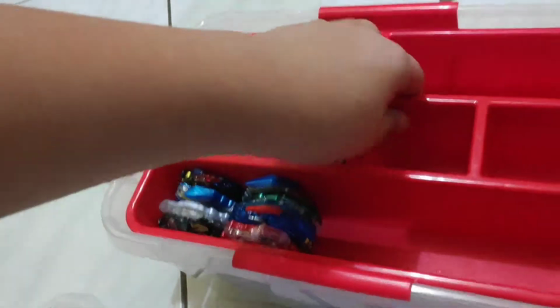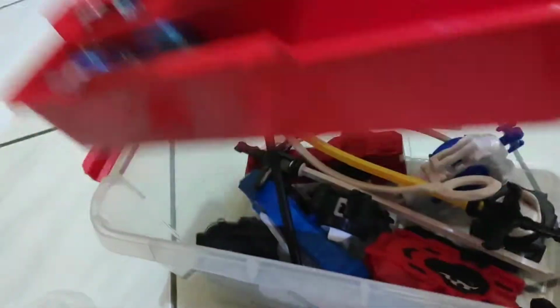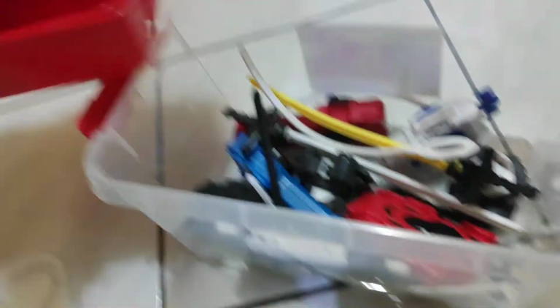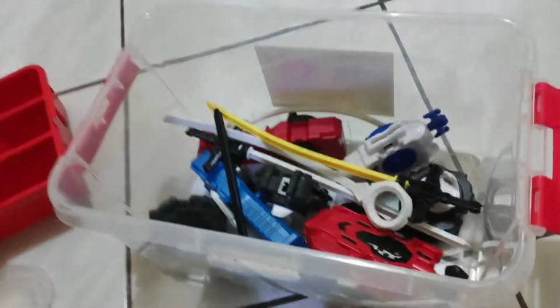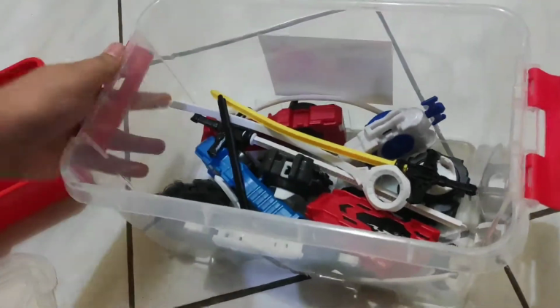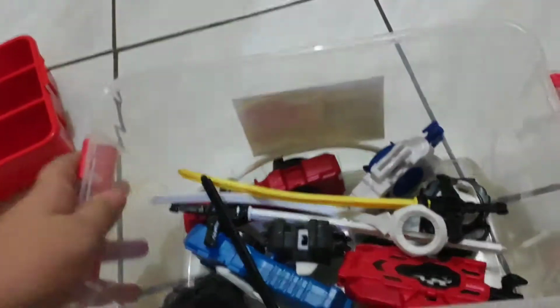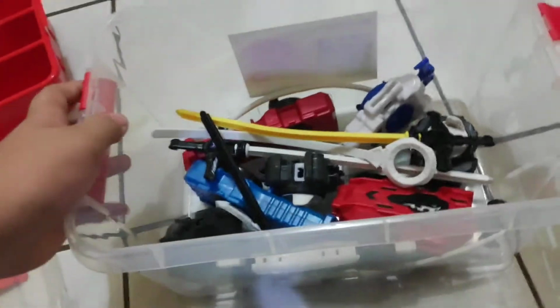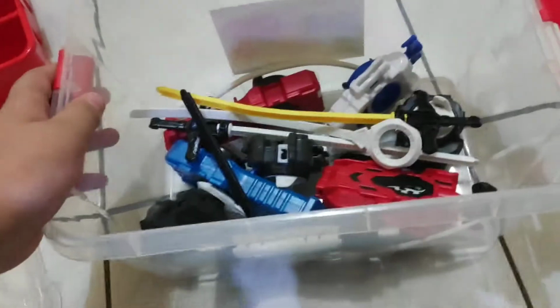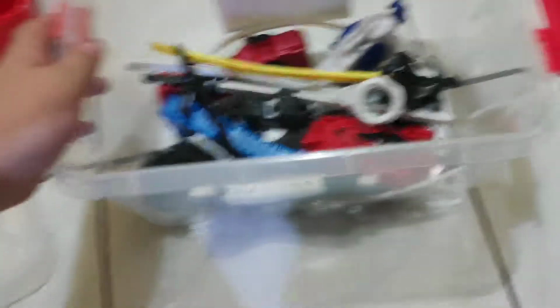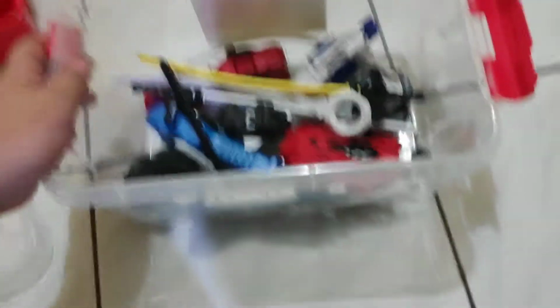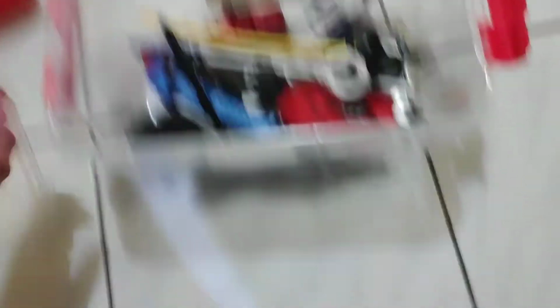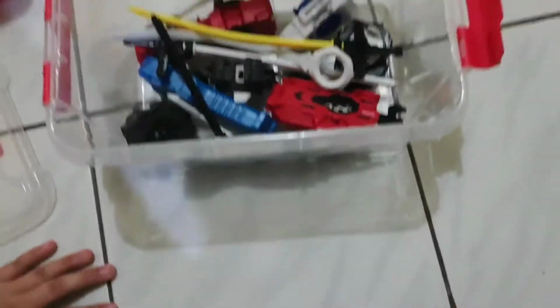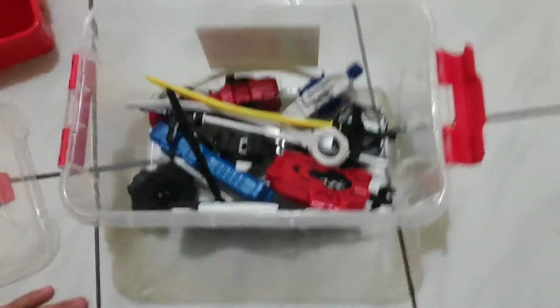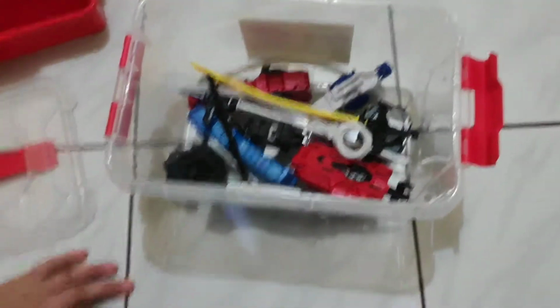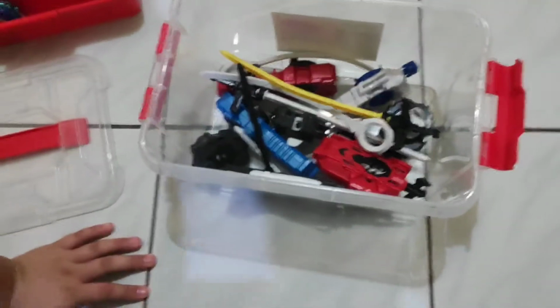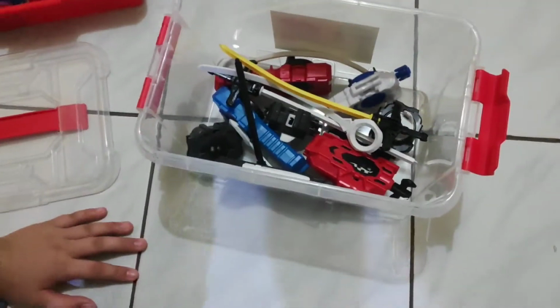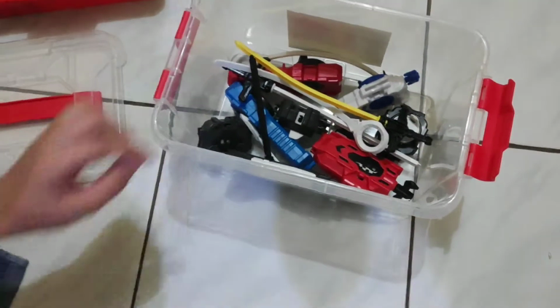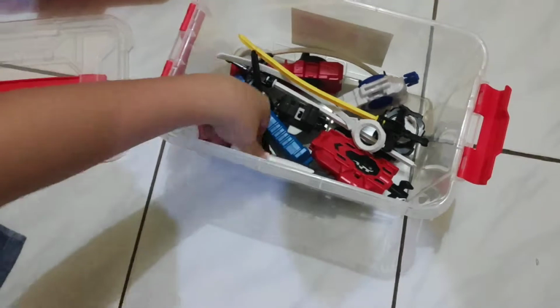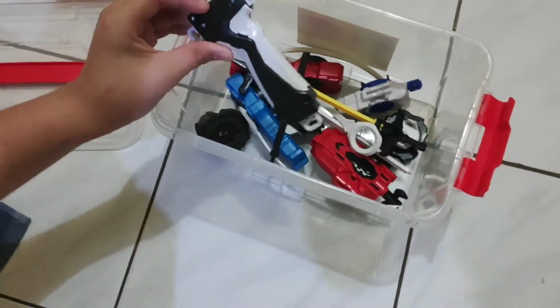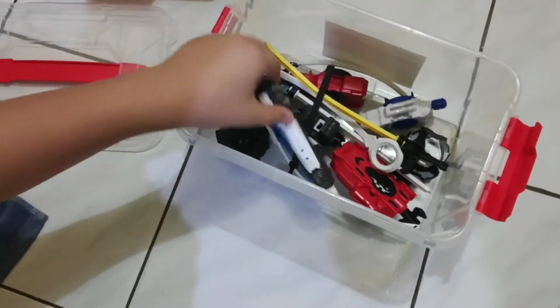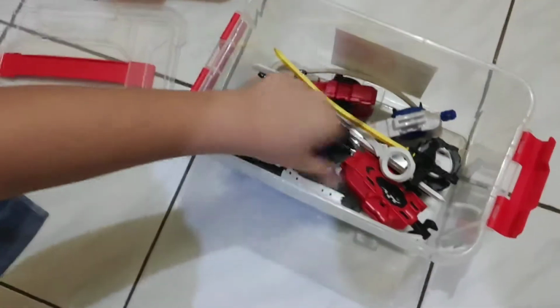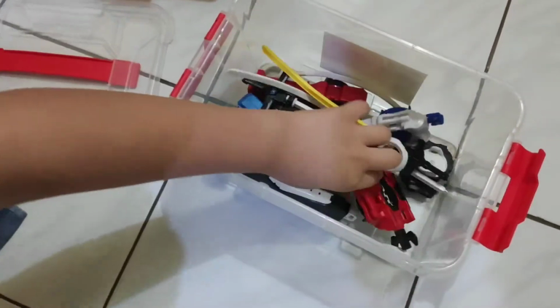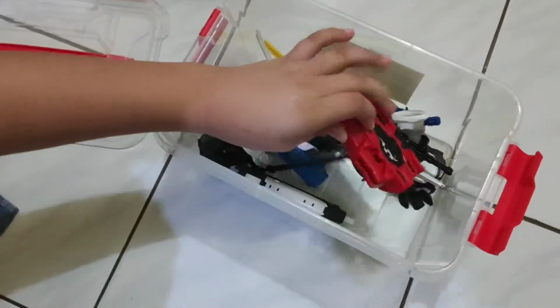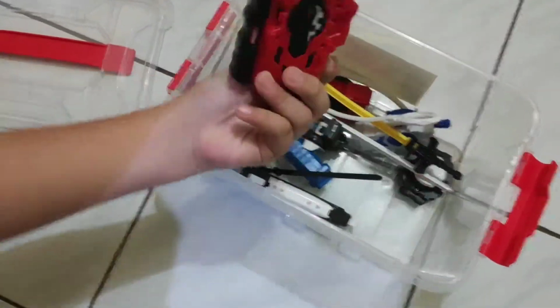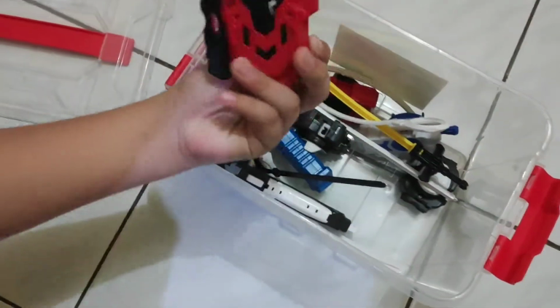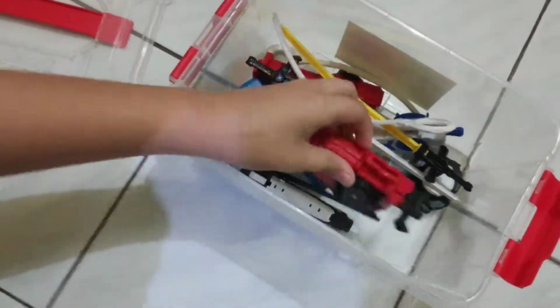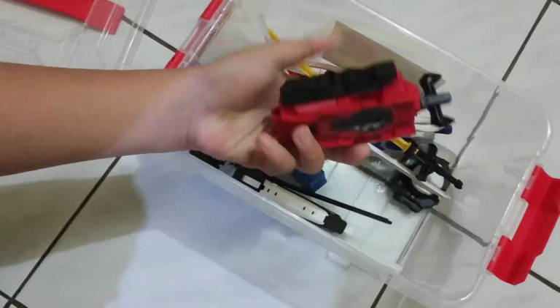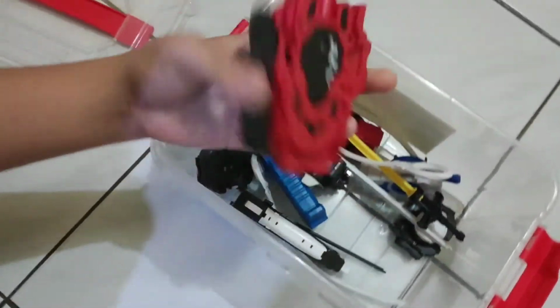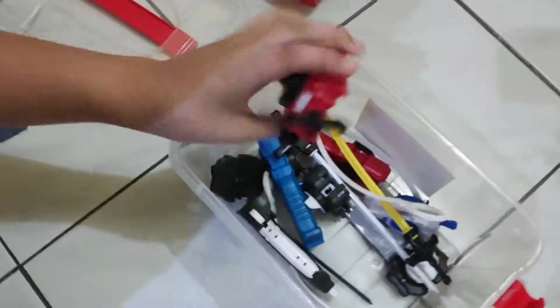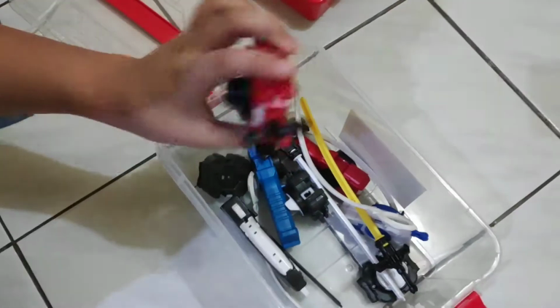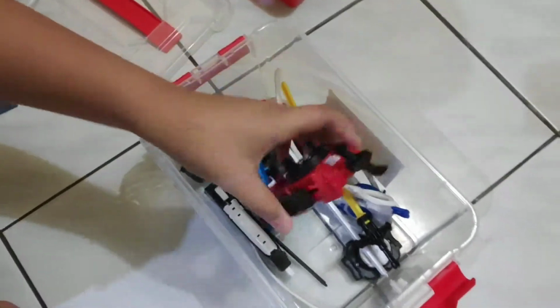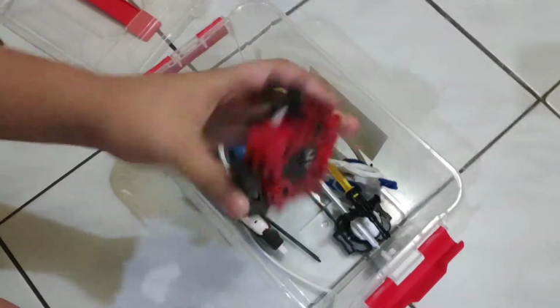This is where I keep my launchers — string launchers and all of that. This one is broken because I don't know what happened to it.